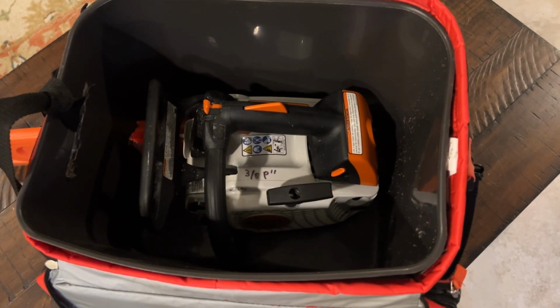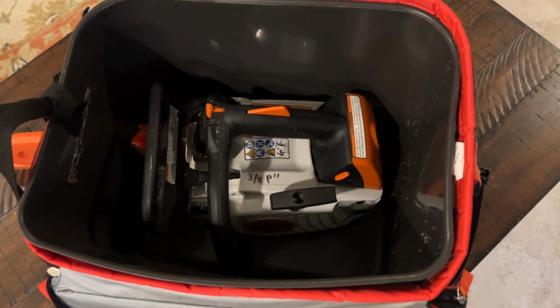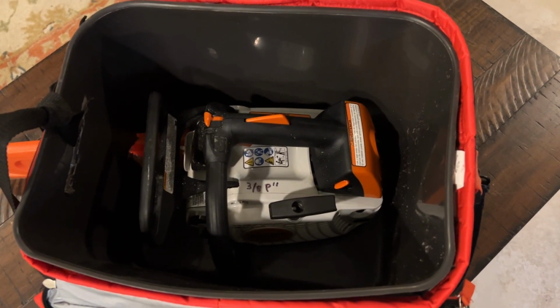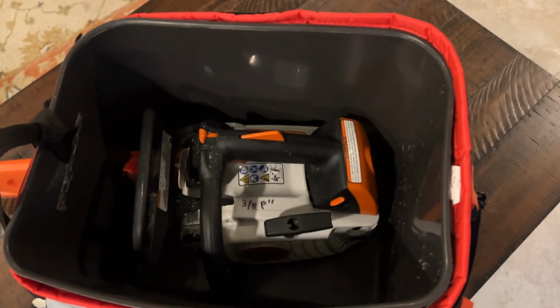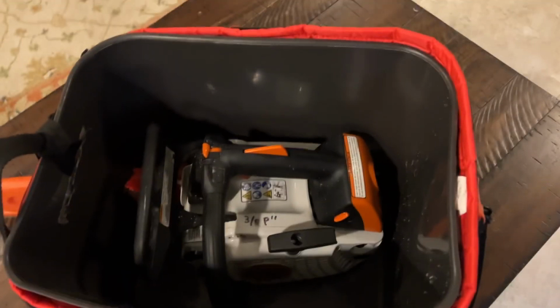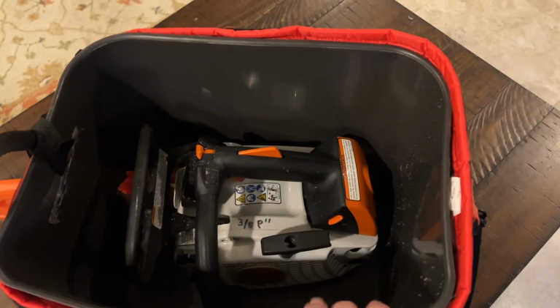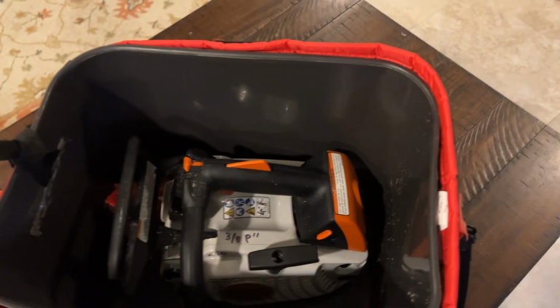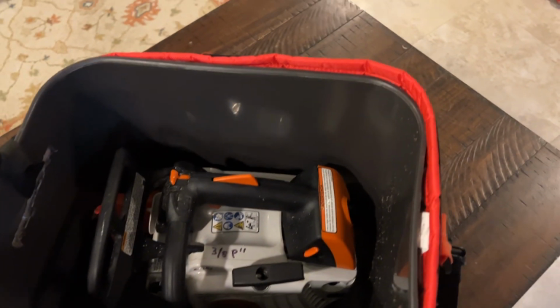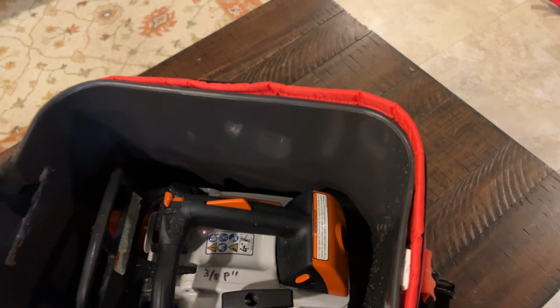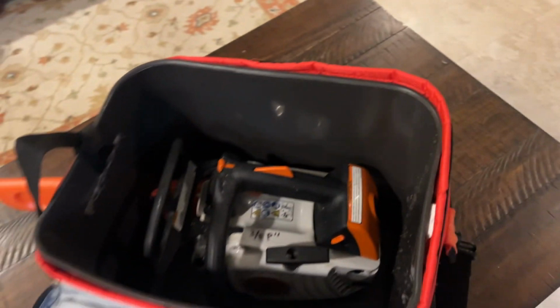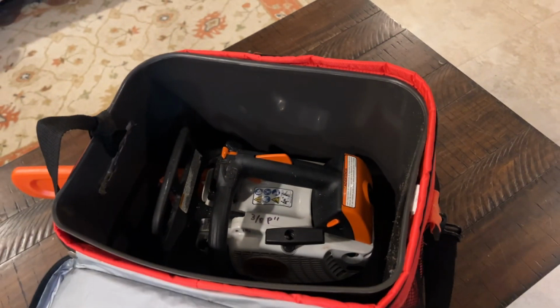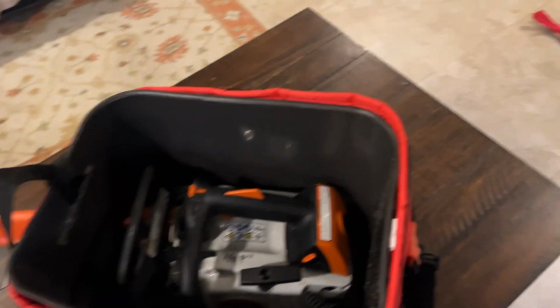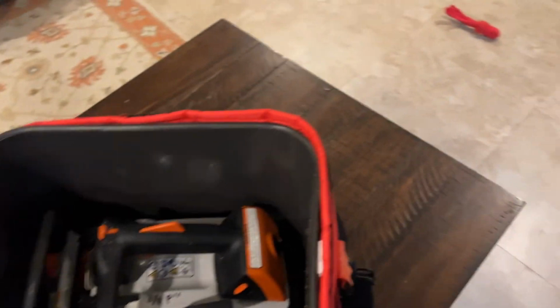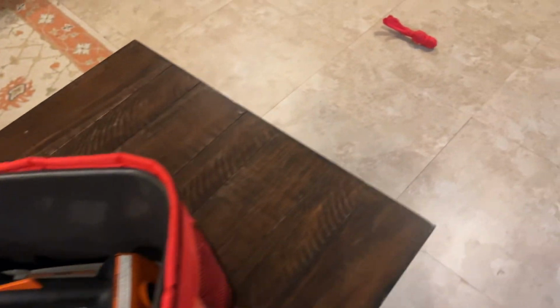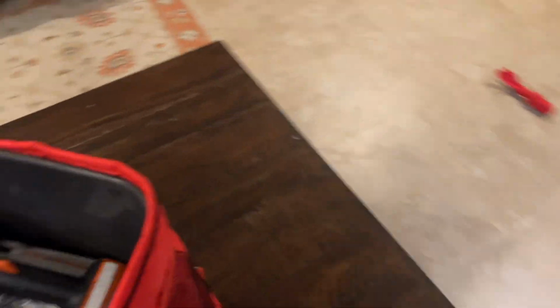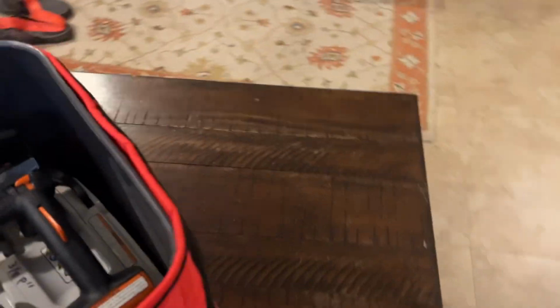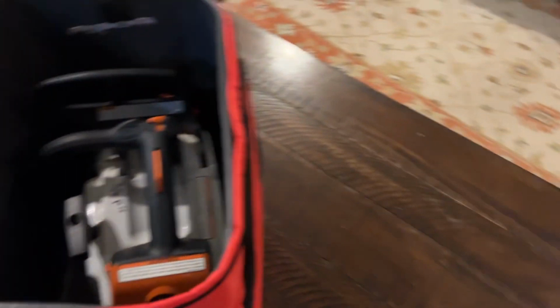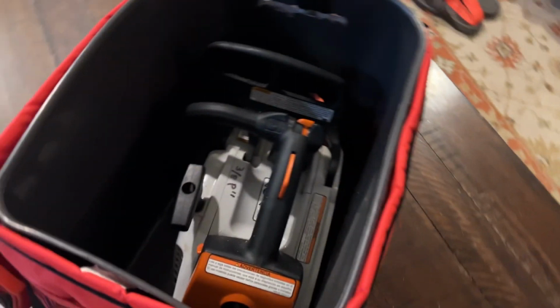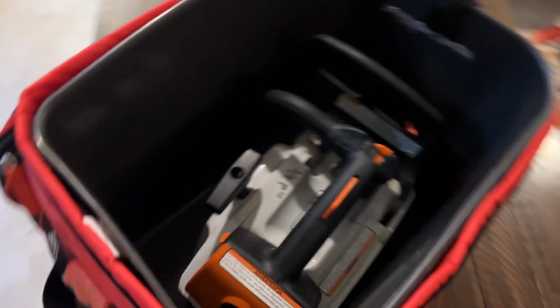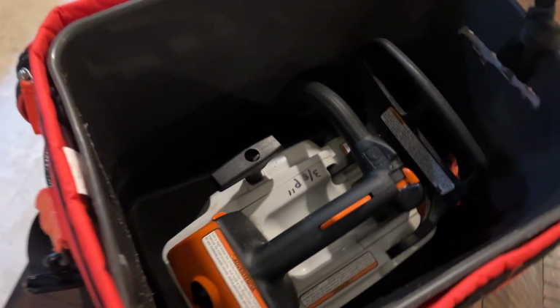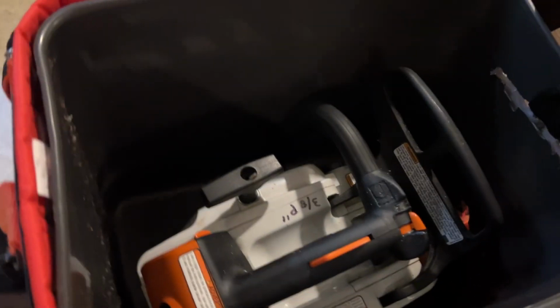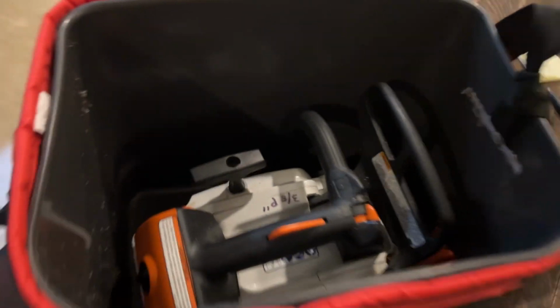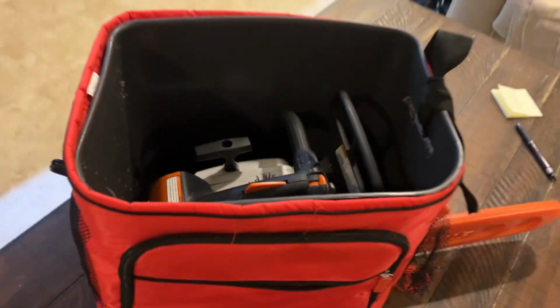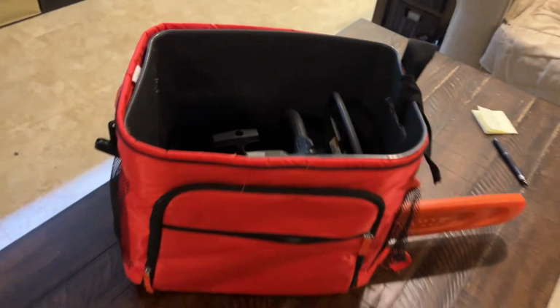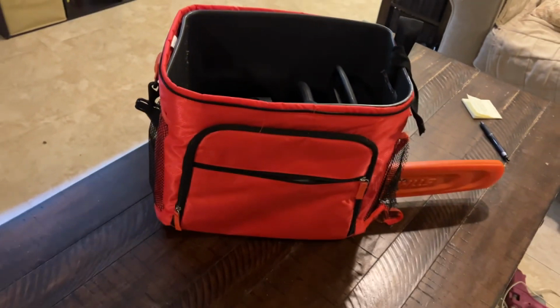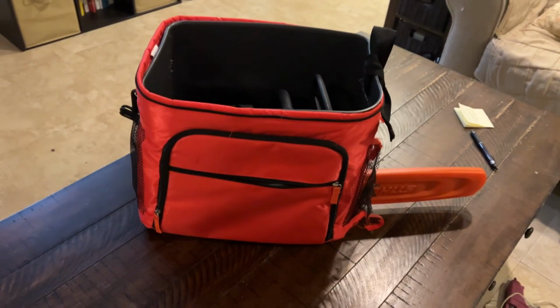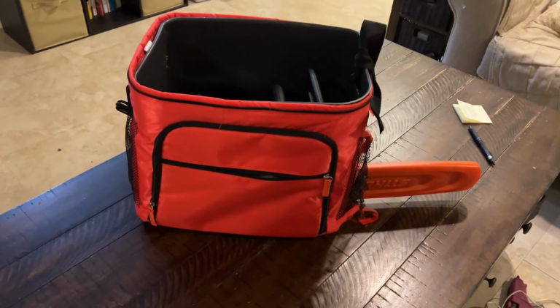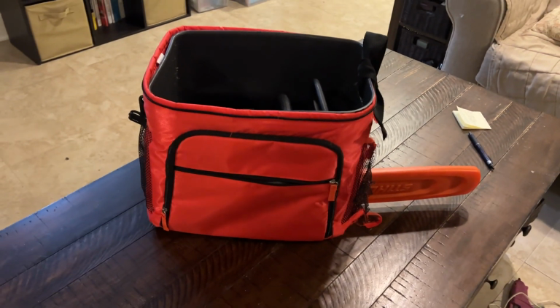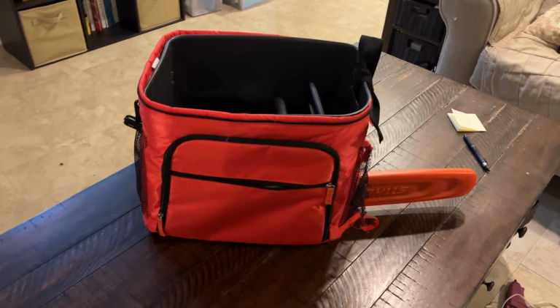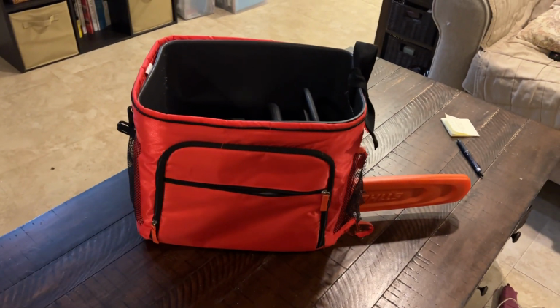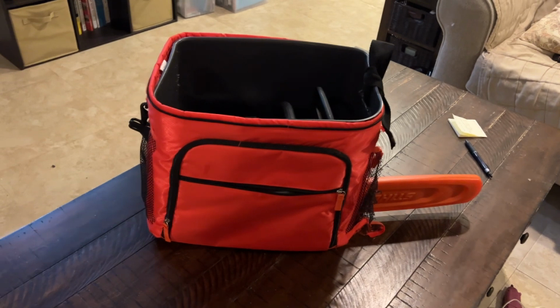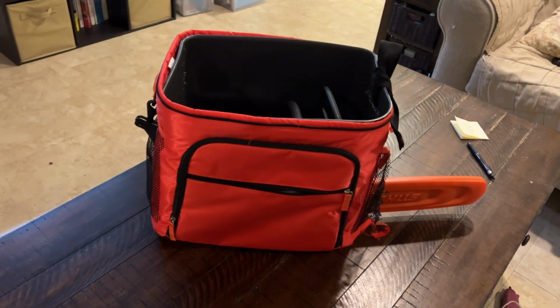I had a broken lunch bag, the large size, and I wanted to put this chainsaw in a case. But the cases they sell are 45 or 50 dollars and they're two or three times too big for the little chainsaws.